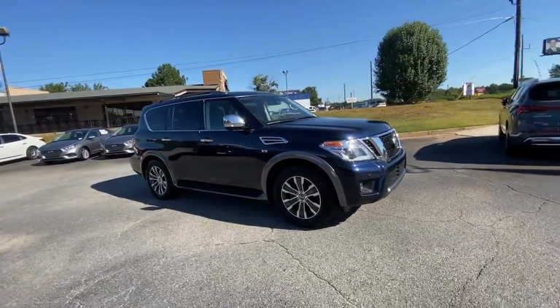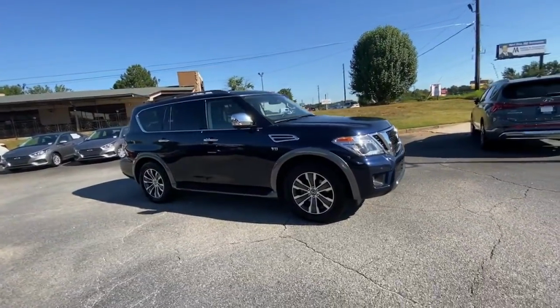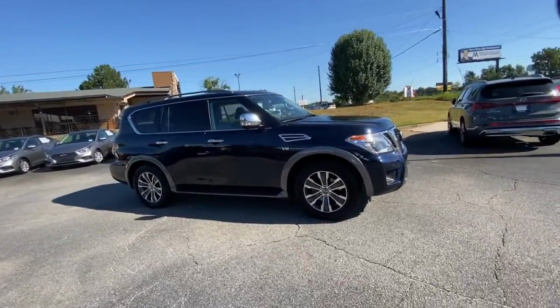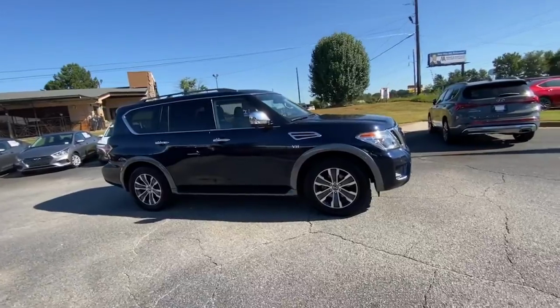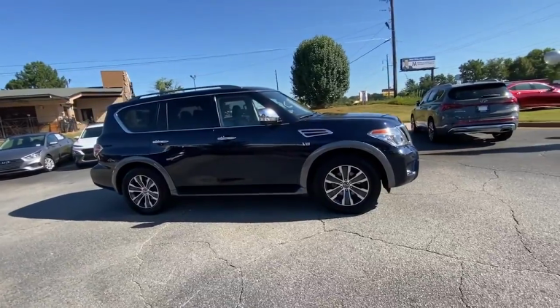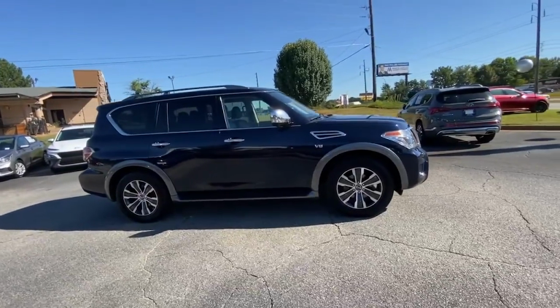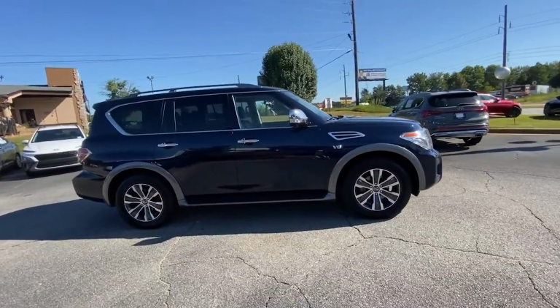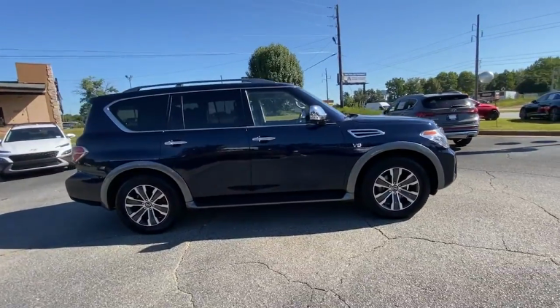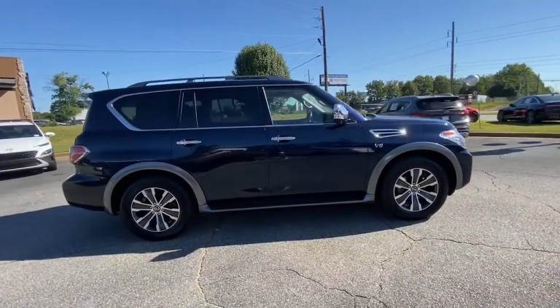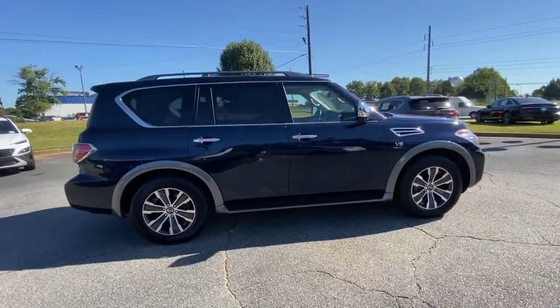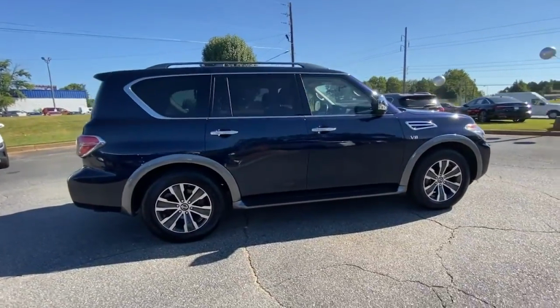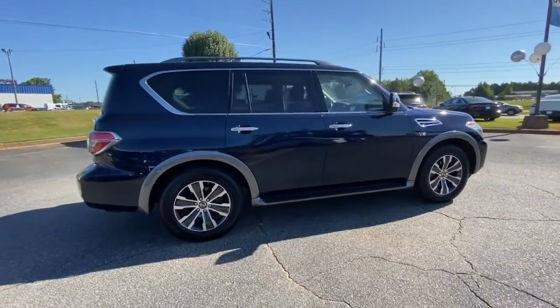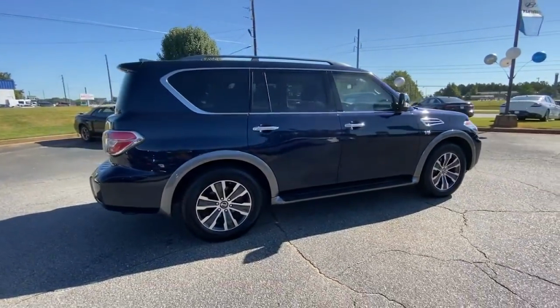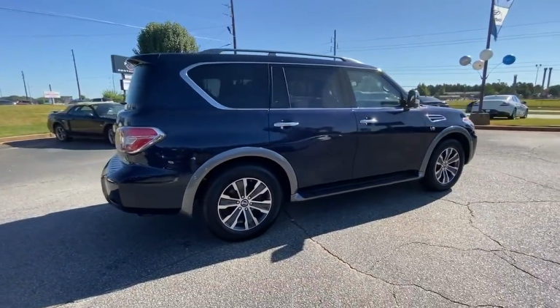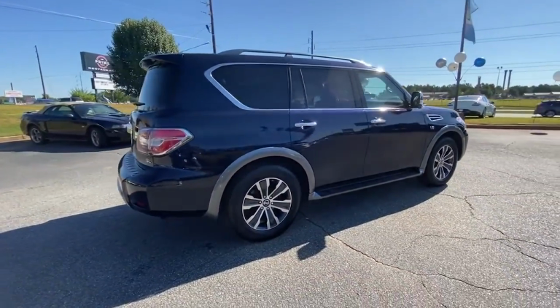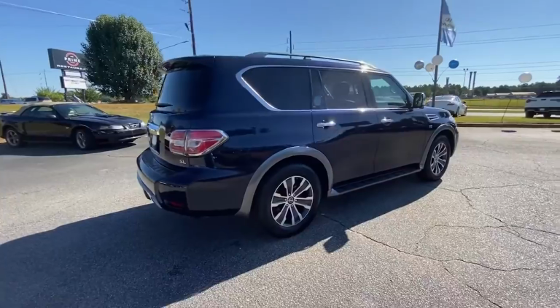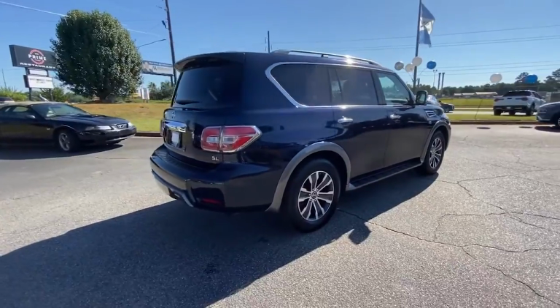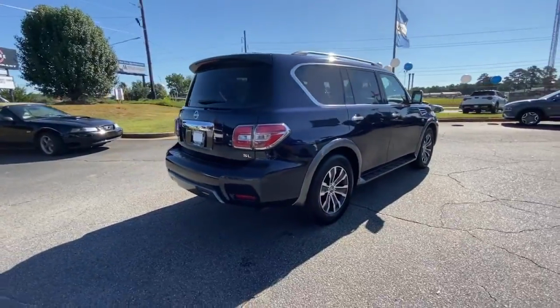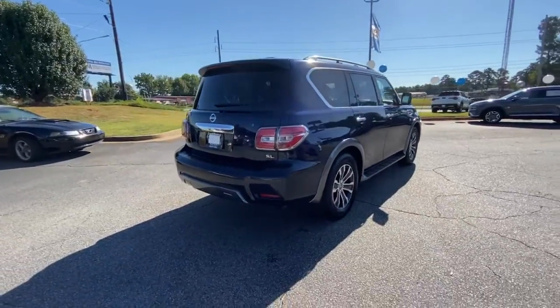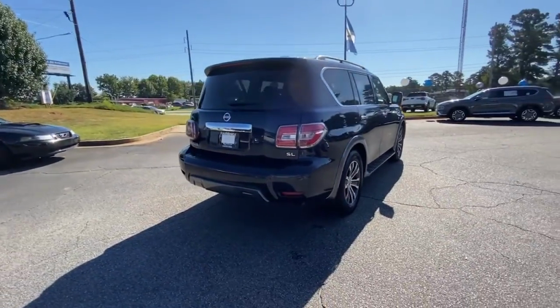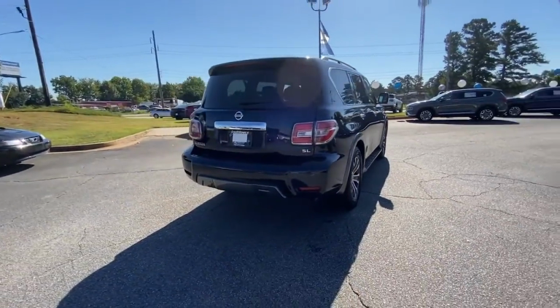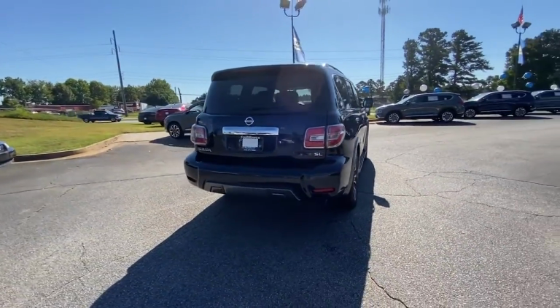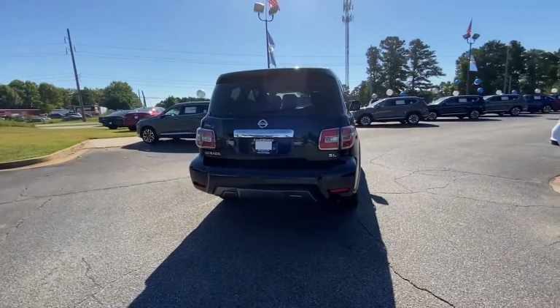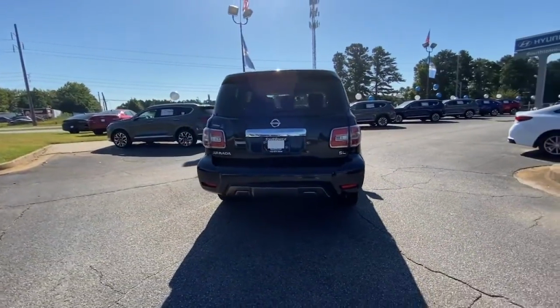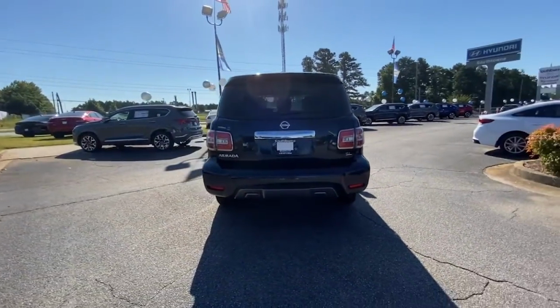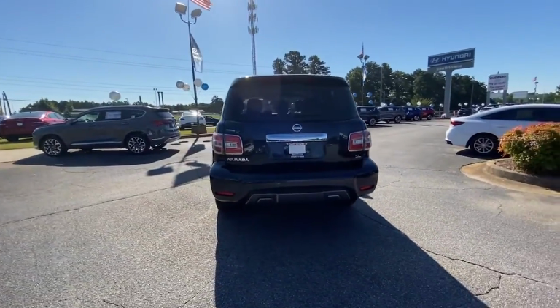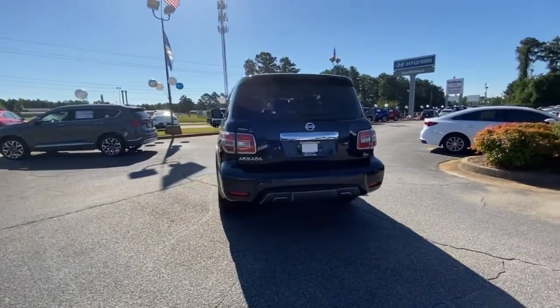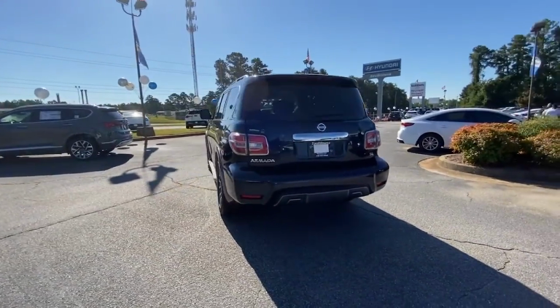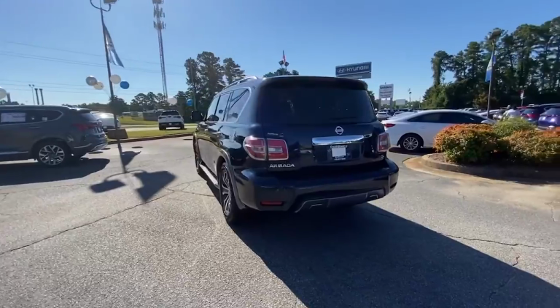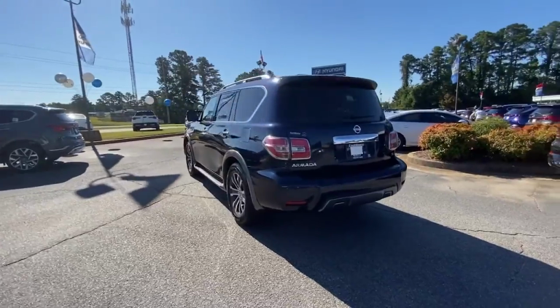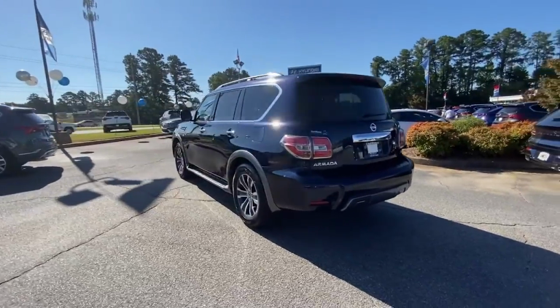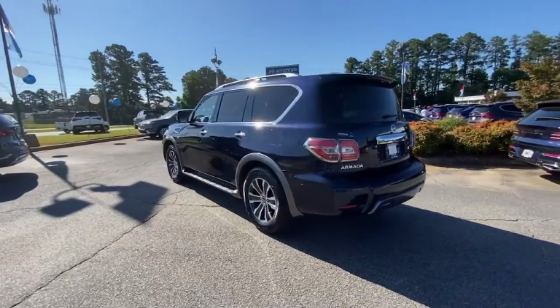Here's an overachiever with a commanding presence — the Nissan Armada. This full-size three-row SUV is a polite powerhouse, offering an upscale interior, smooth, quiet ride, and brawny towing capacity.